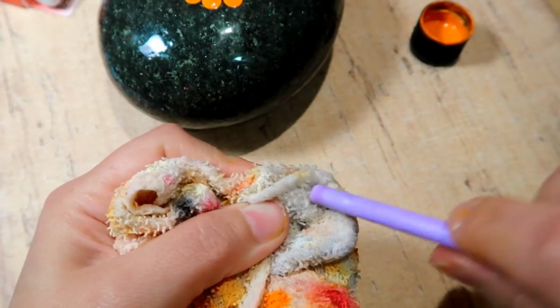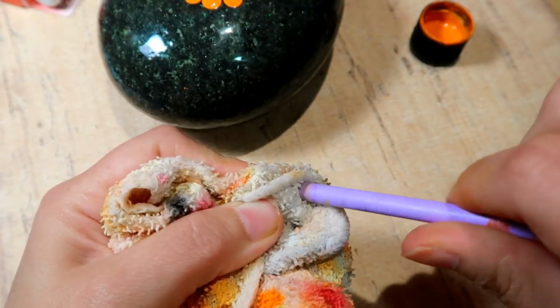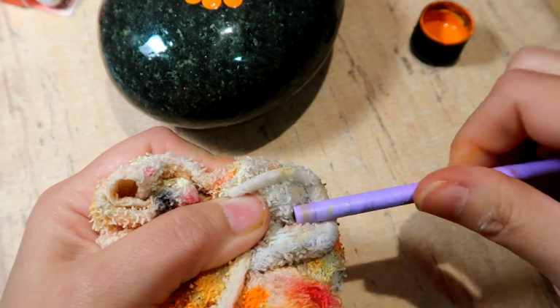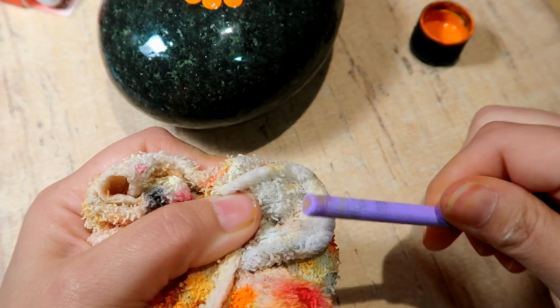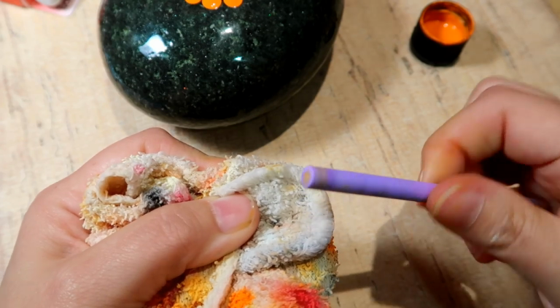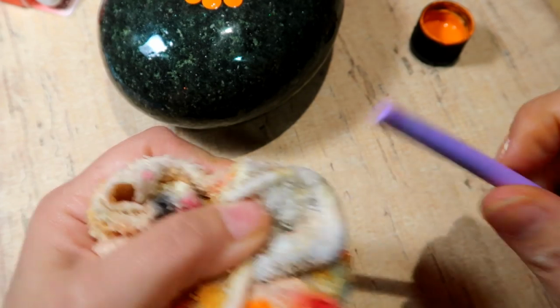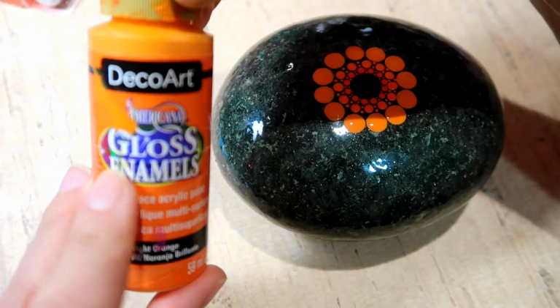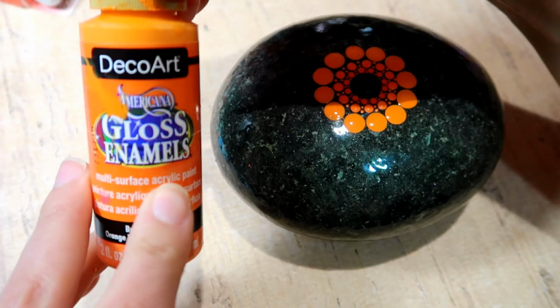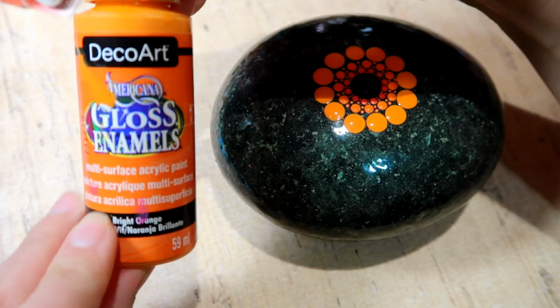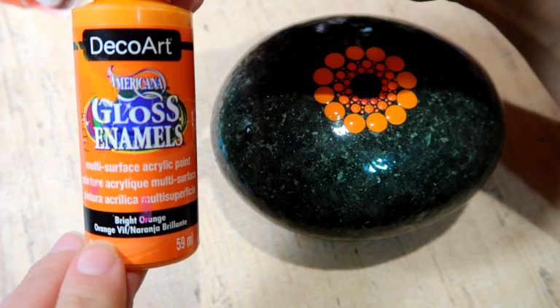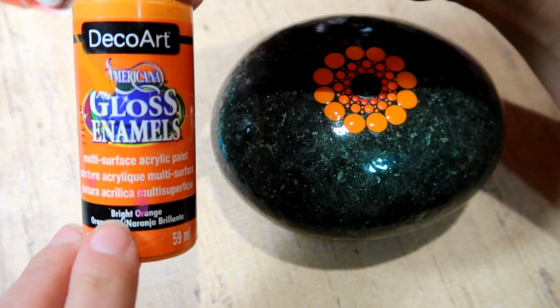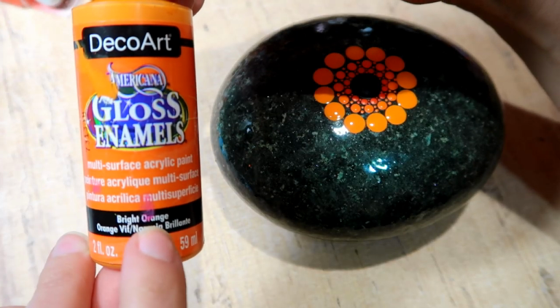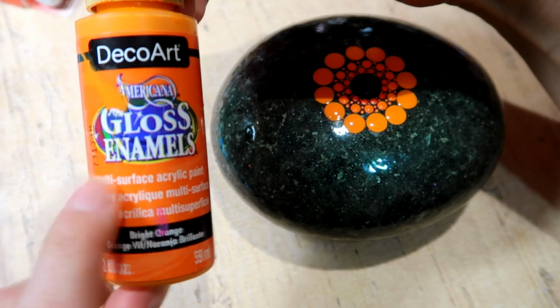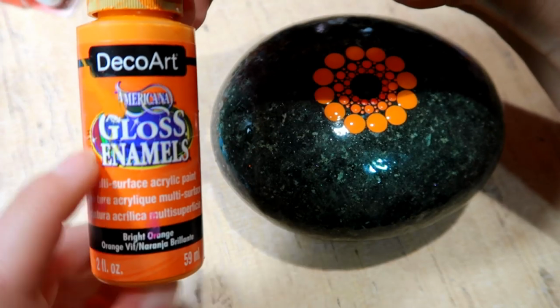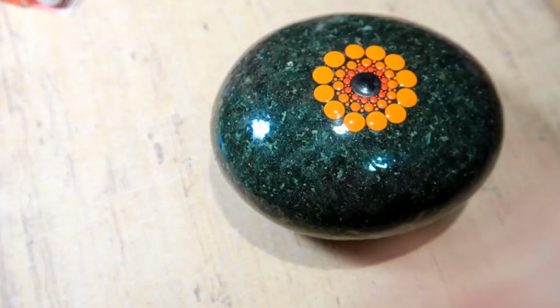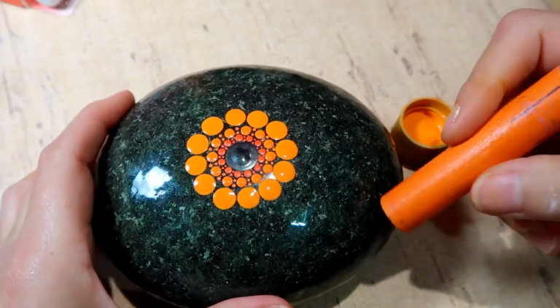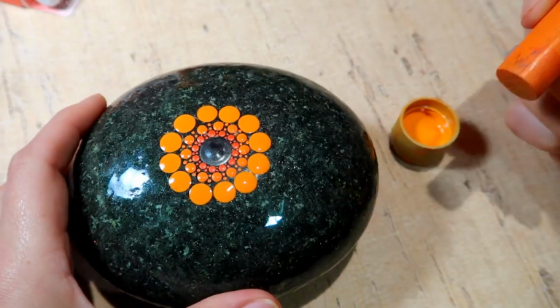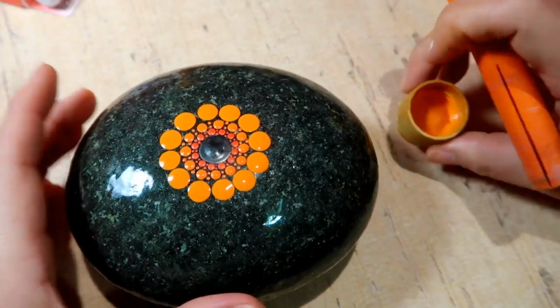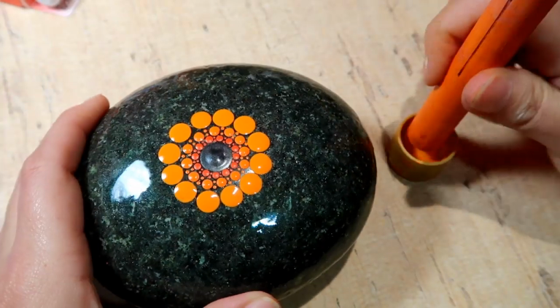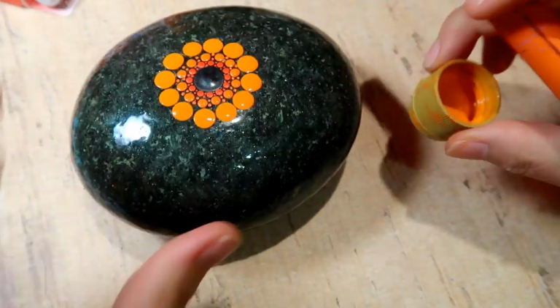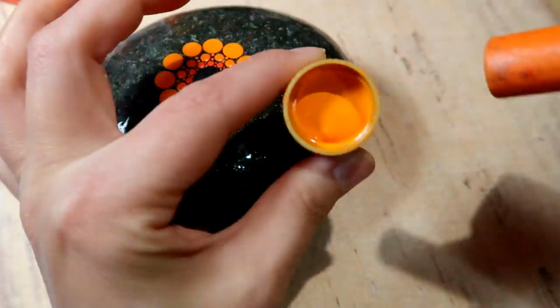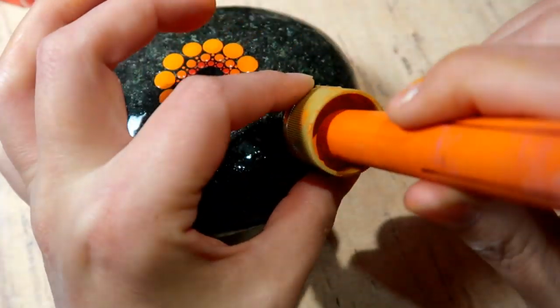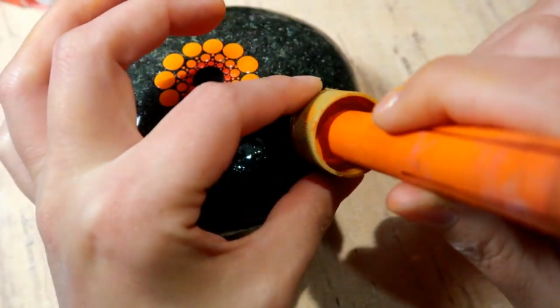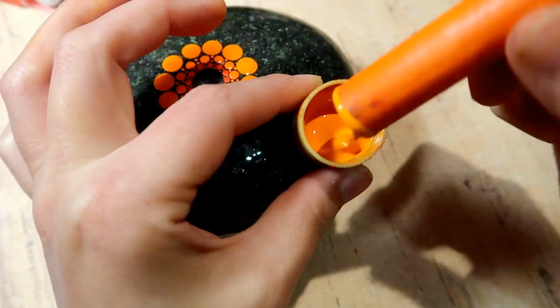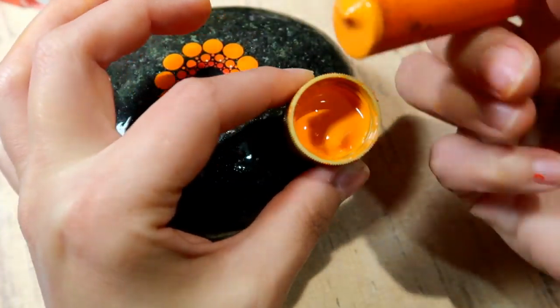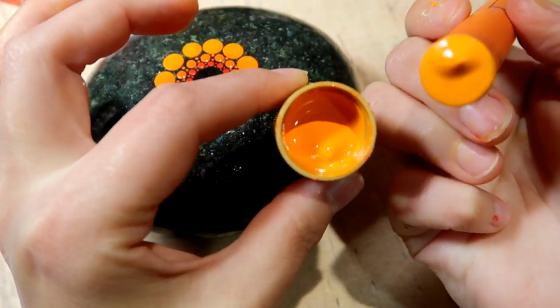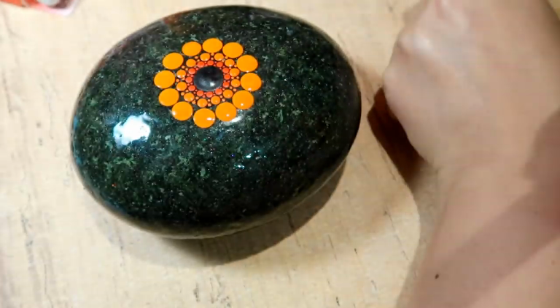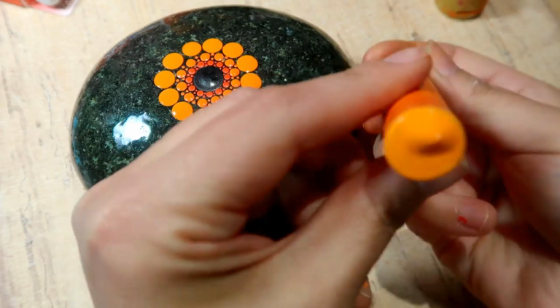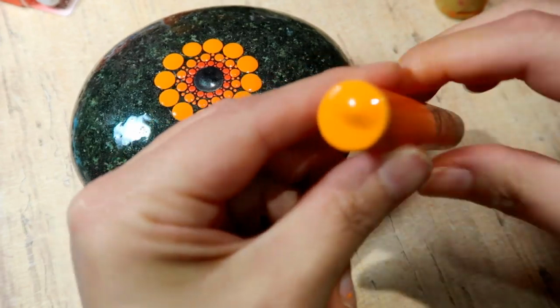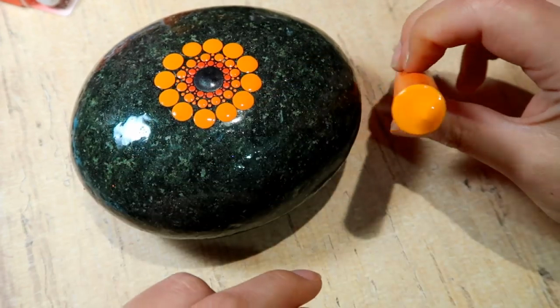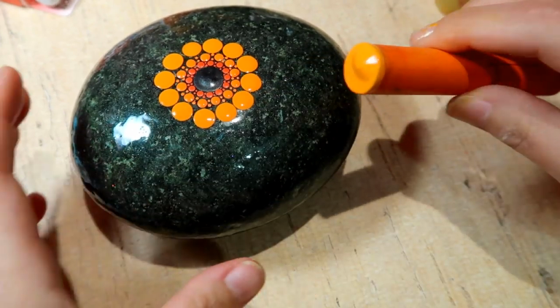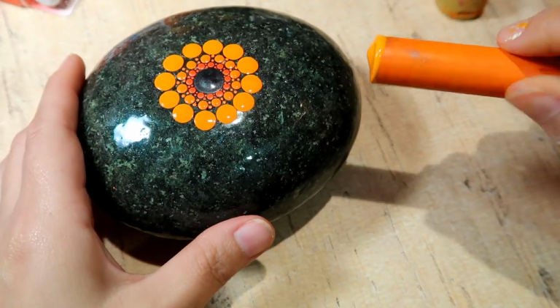To clean your tools, just rotate and spin them in a very lightly dampened cloth. You don't want anything too wet and you don't want any heavy scrubbing, because they are just wooden dowels.